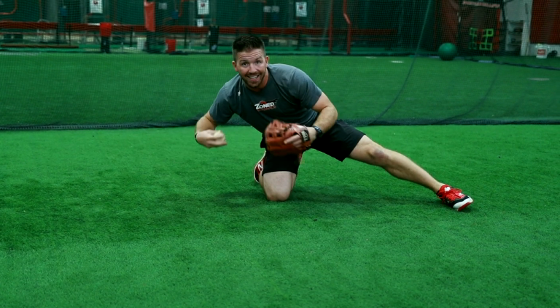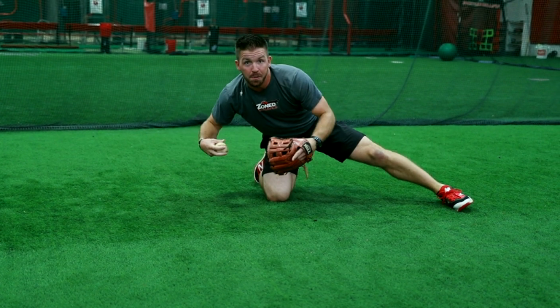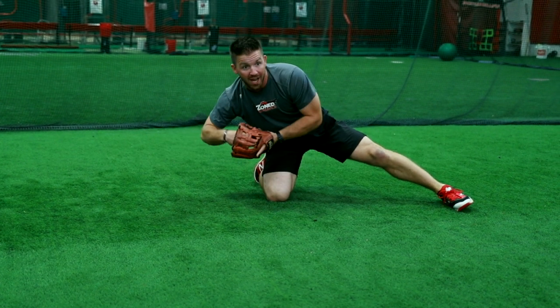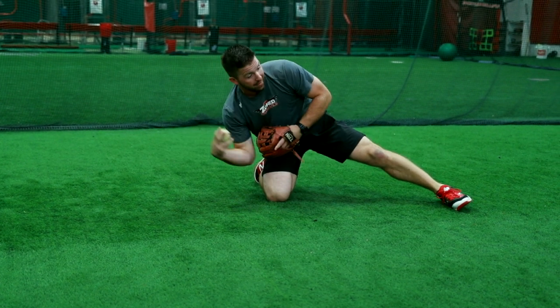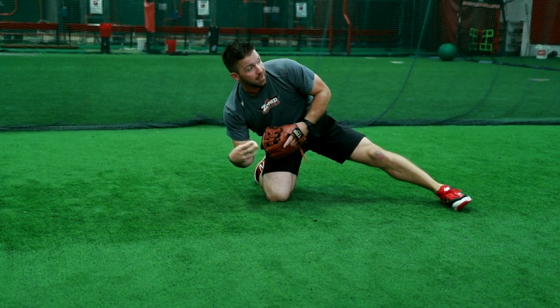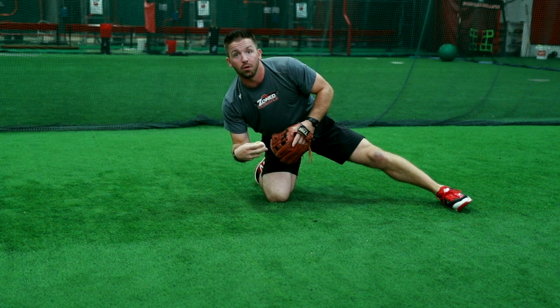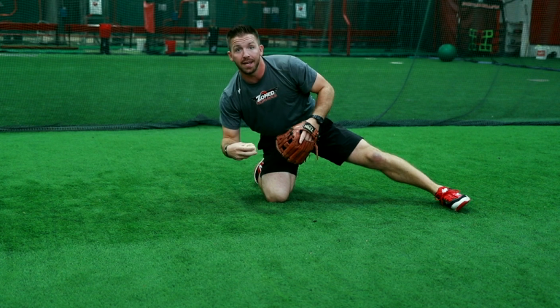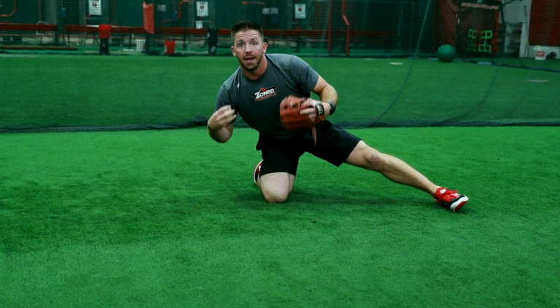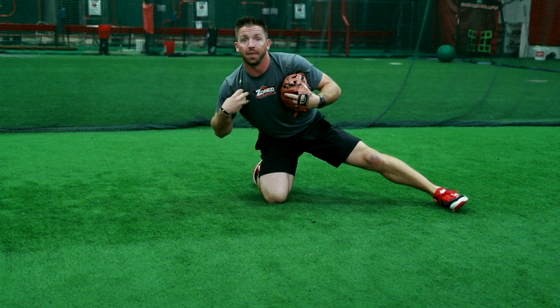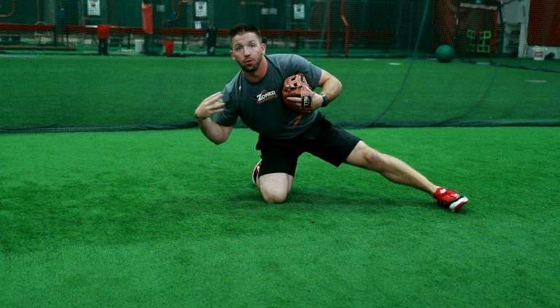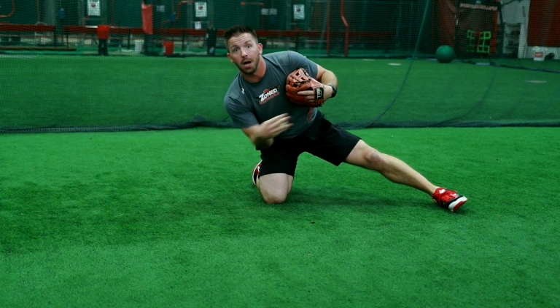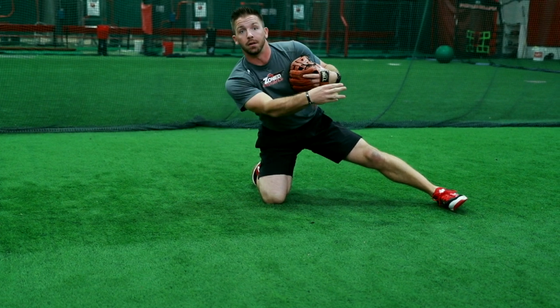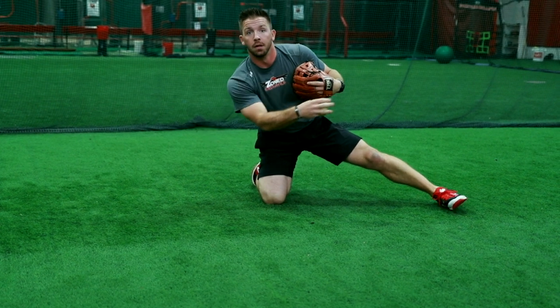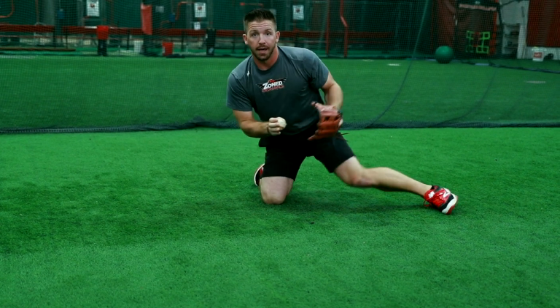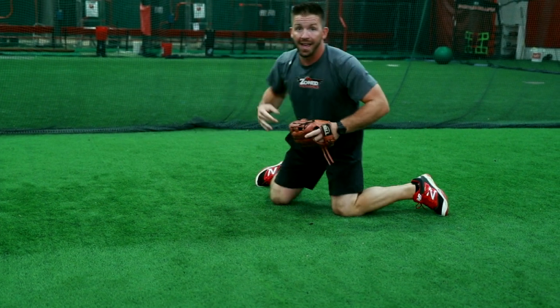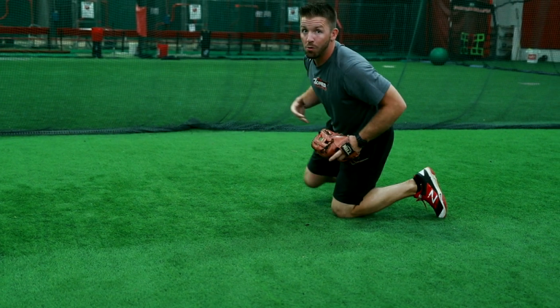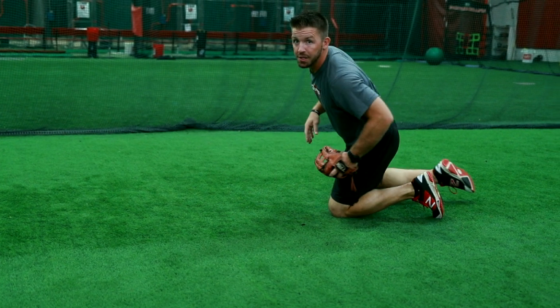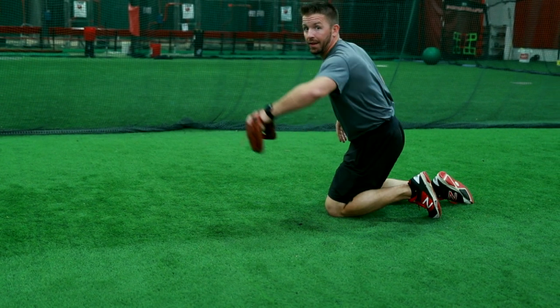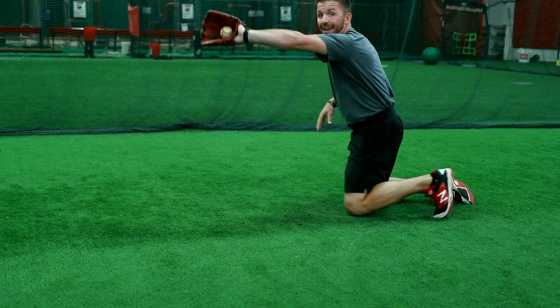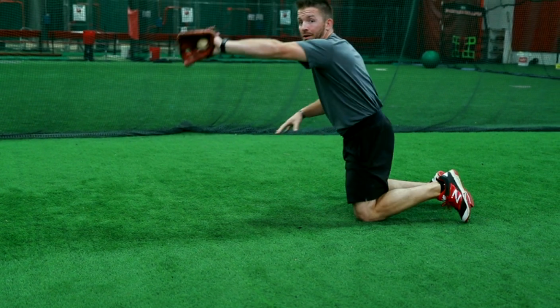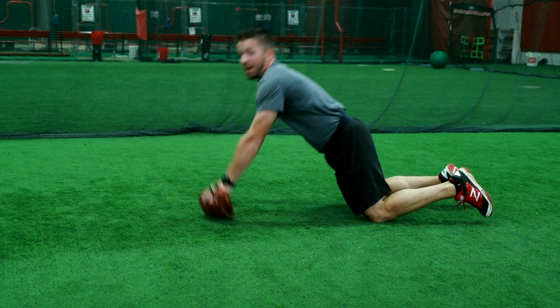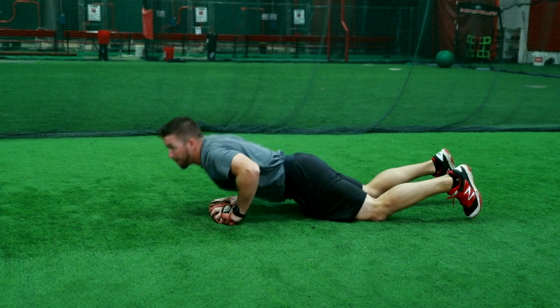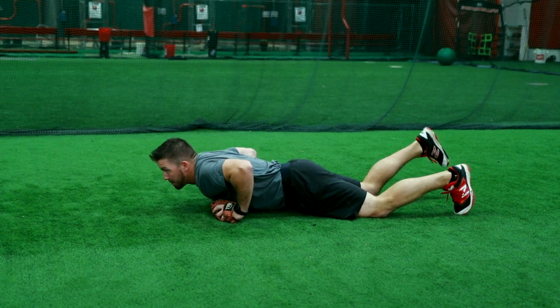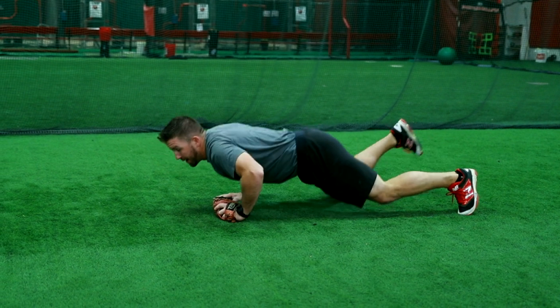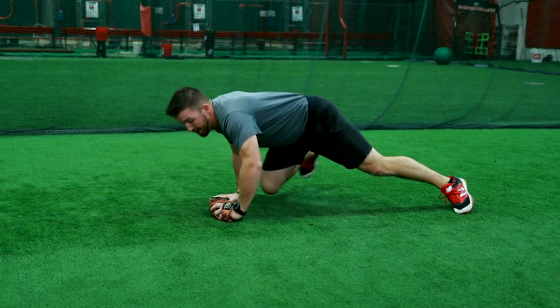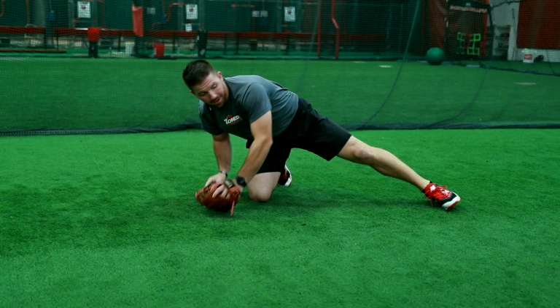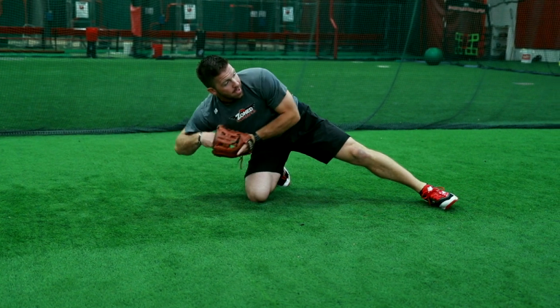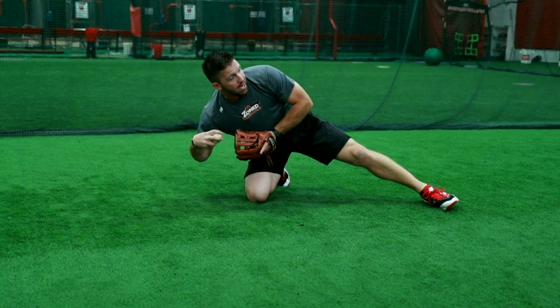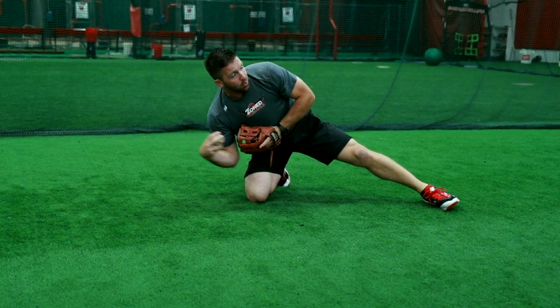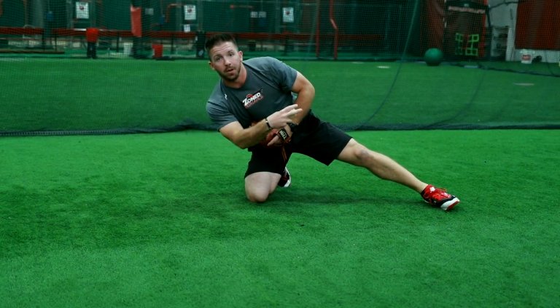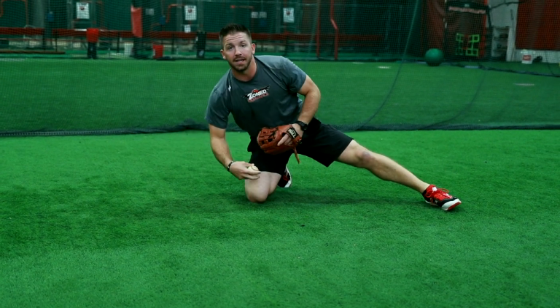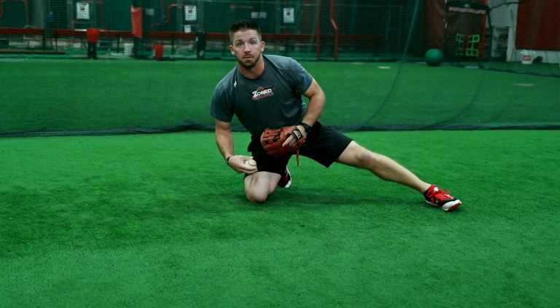I get to this position now I'm athletic enough to throw to second and I want to think about throwing uphill. So again slow motion it's gonna look like this. I lay out, I'm gonna pop to my right knee and I'm gonna throw uphill to my second baseman.